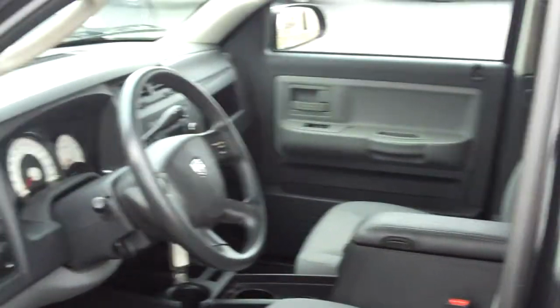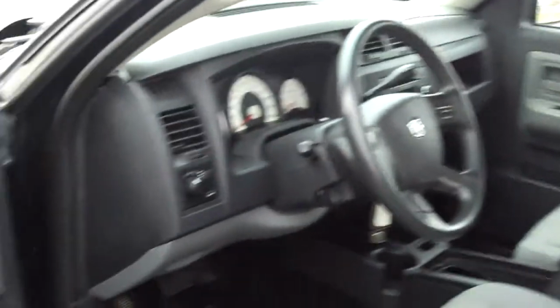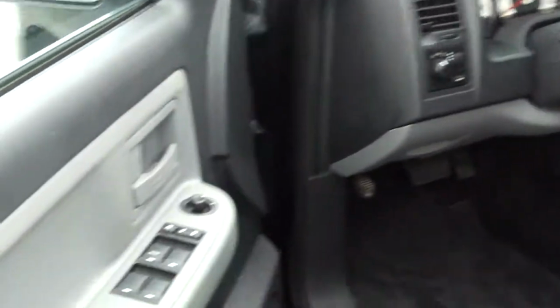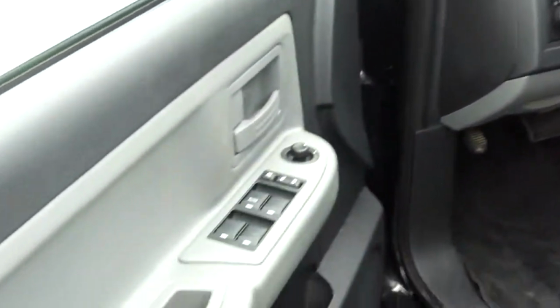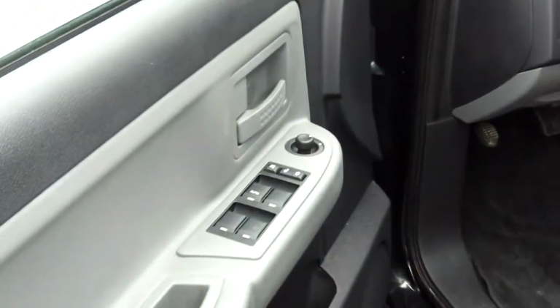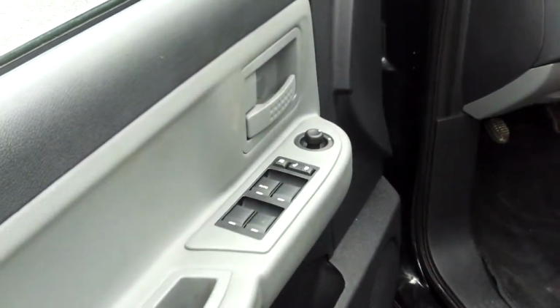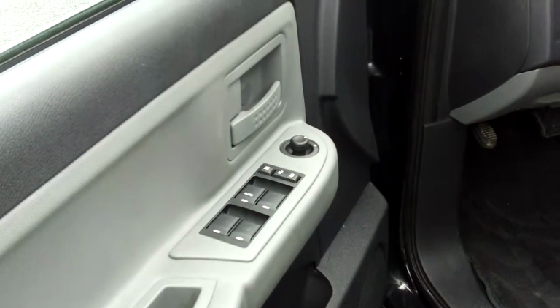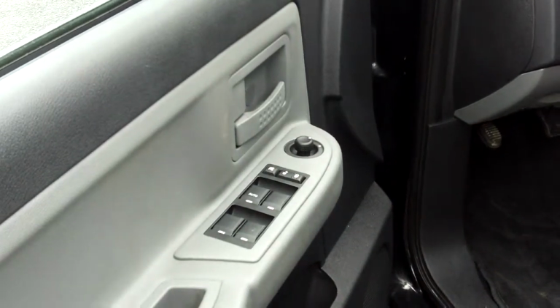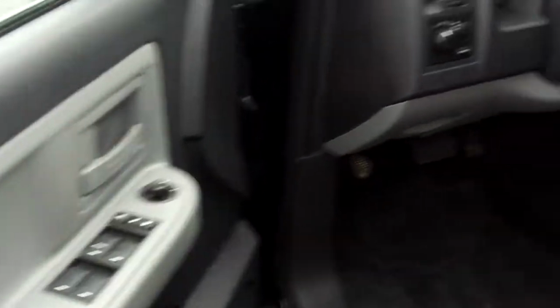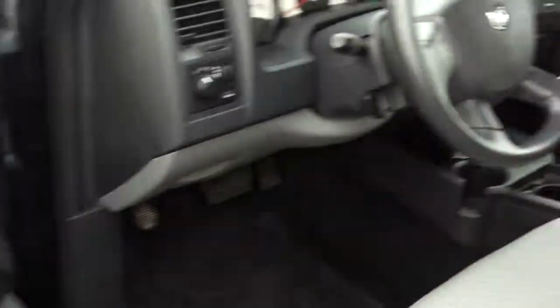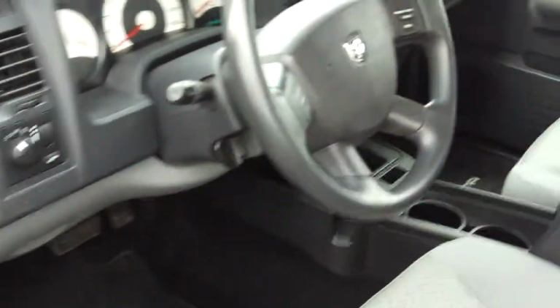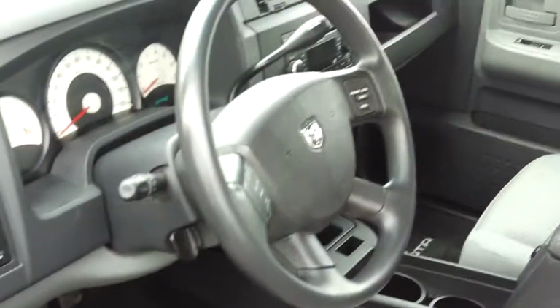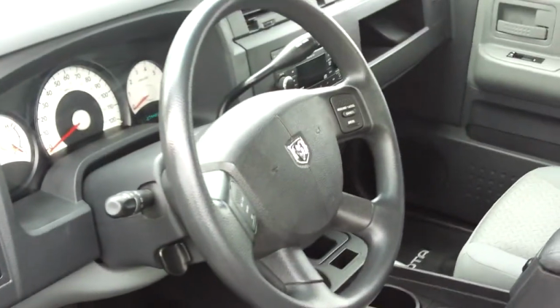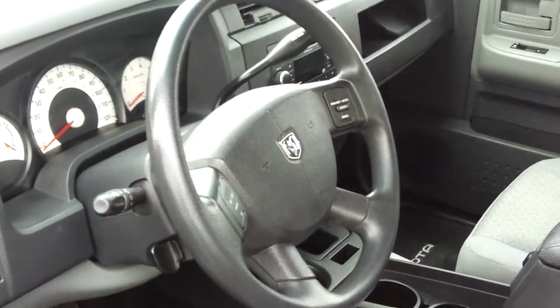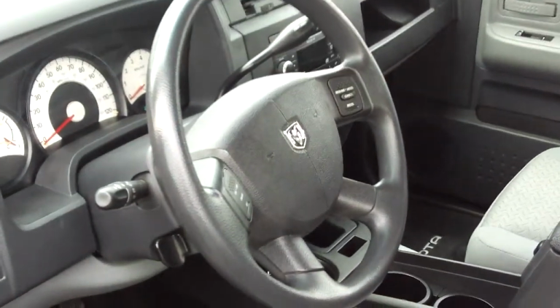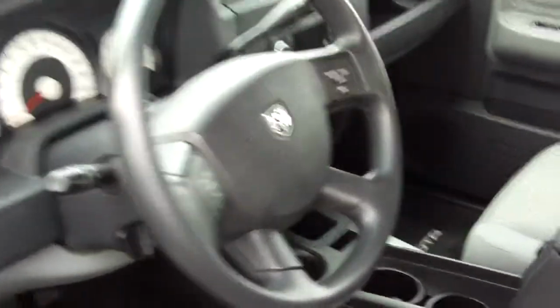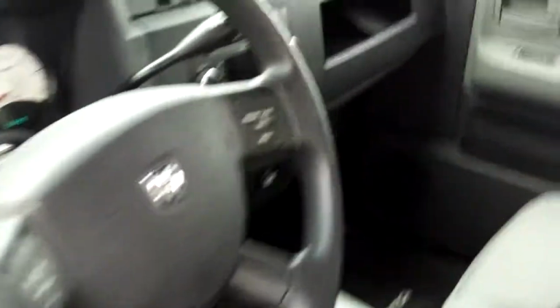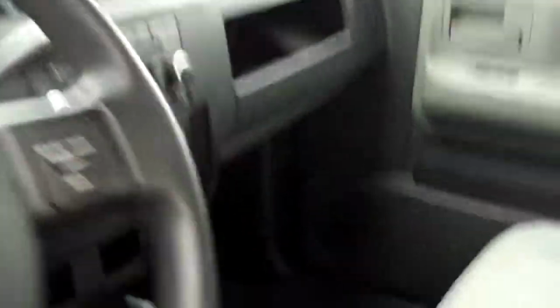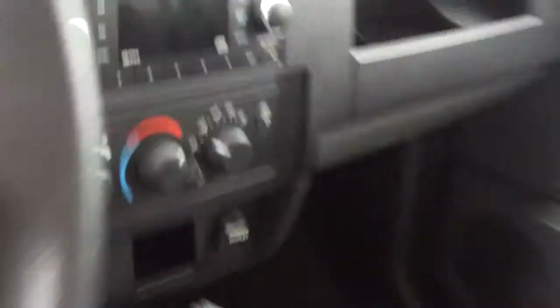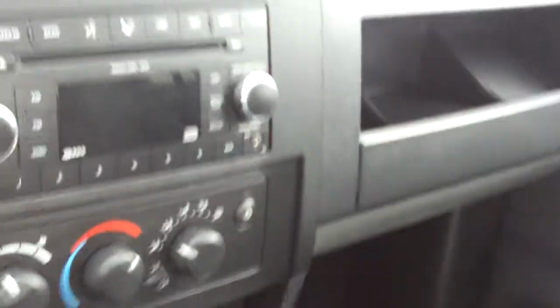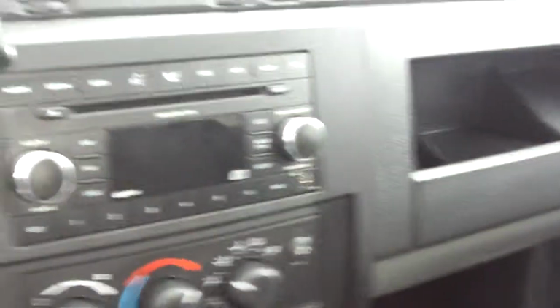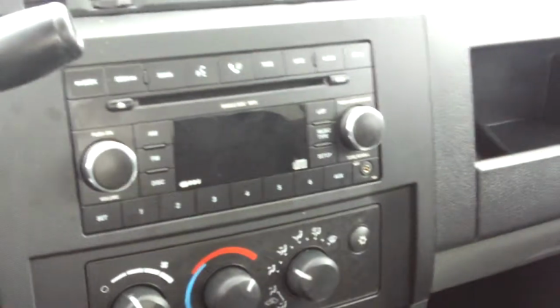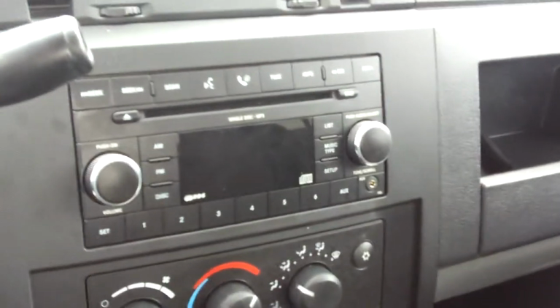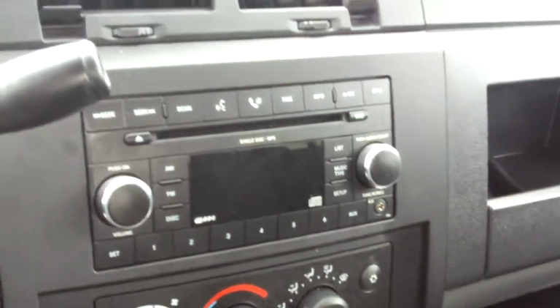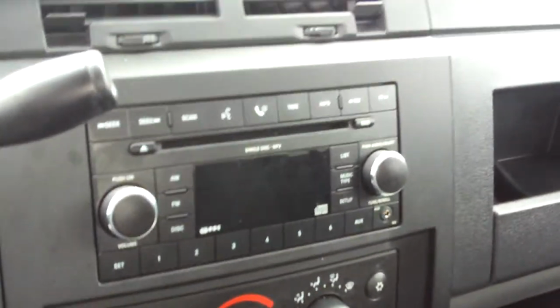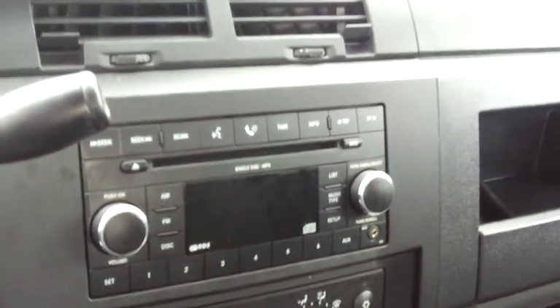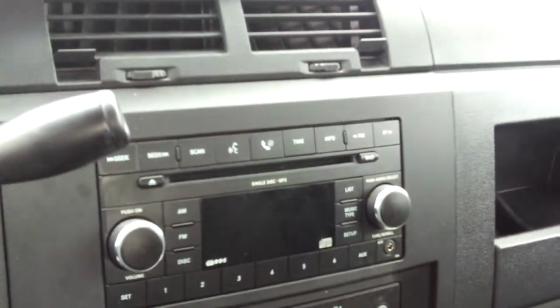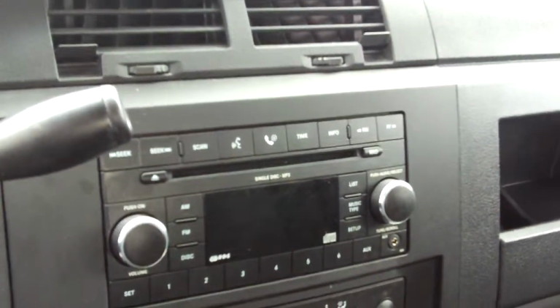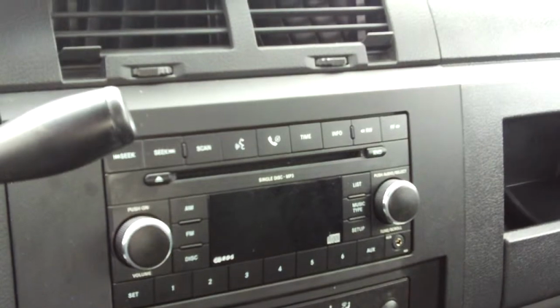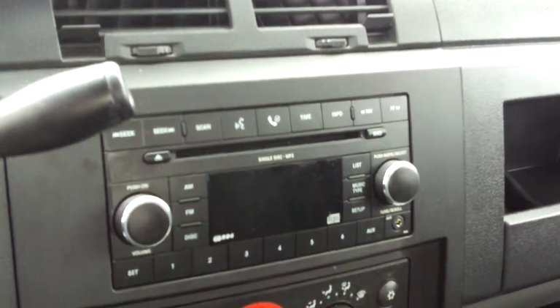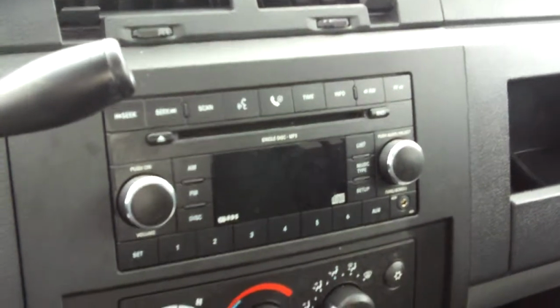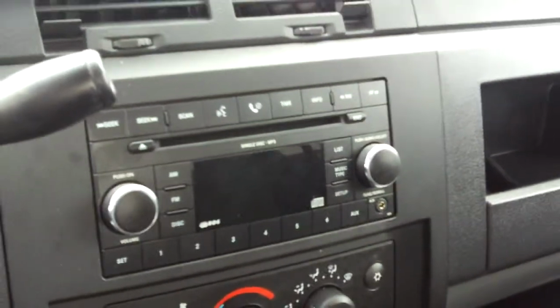Inside you'll see it has power windows, locks, and power mirrors. It also has tilt and cruise built onto the steering wheel, as well as a premium CD player with auxiliary input and single CD.